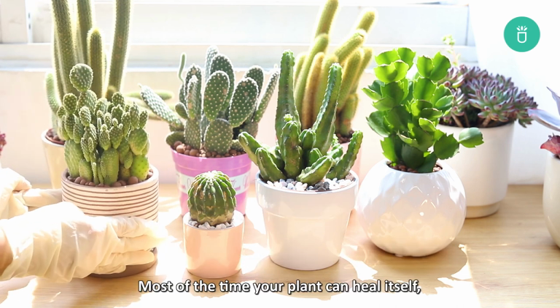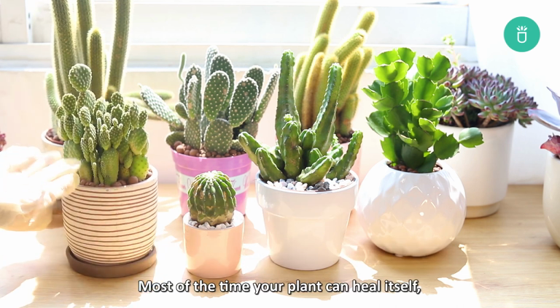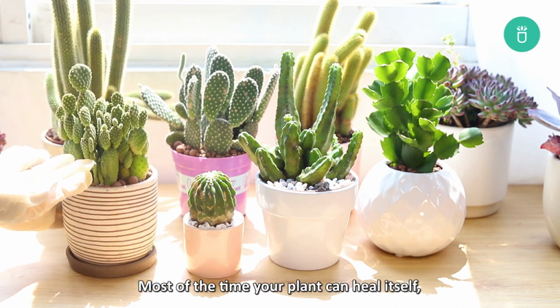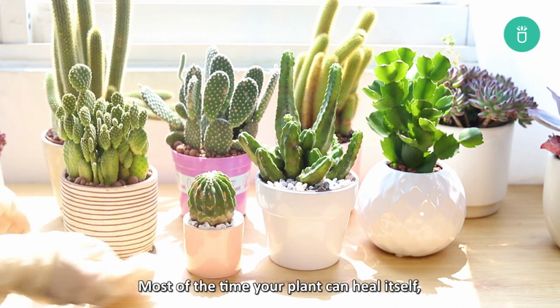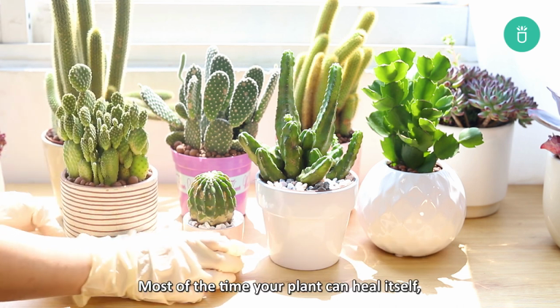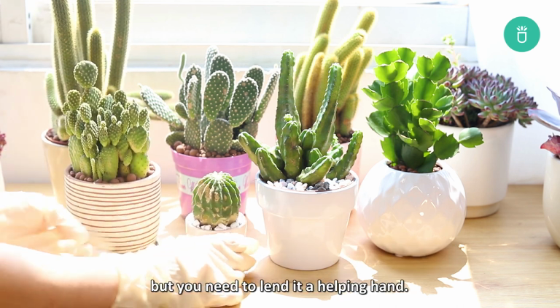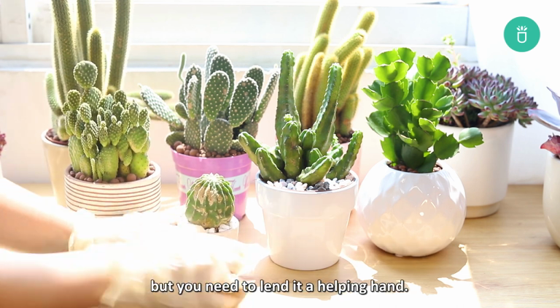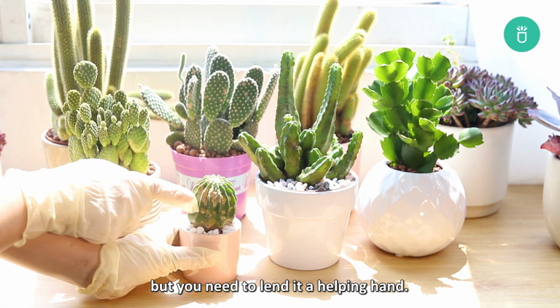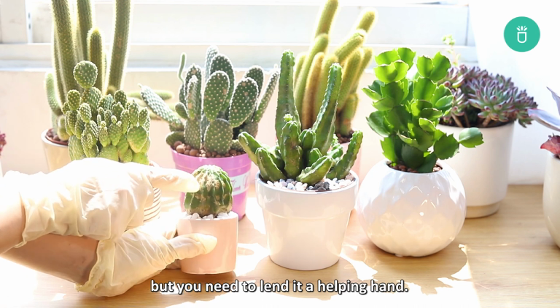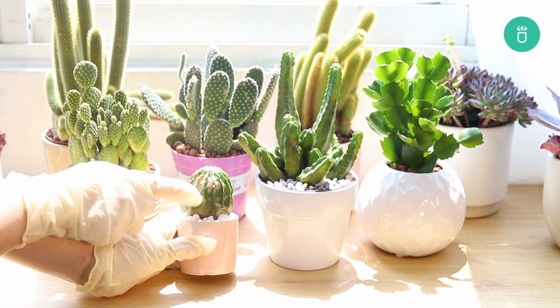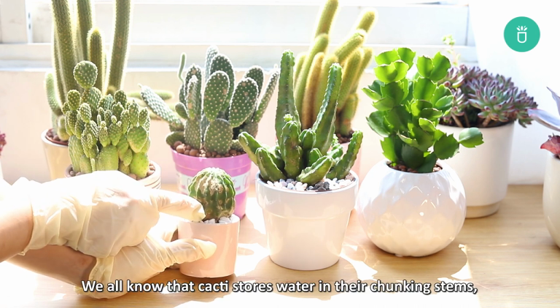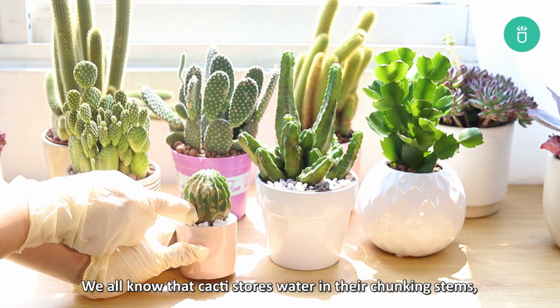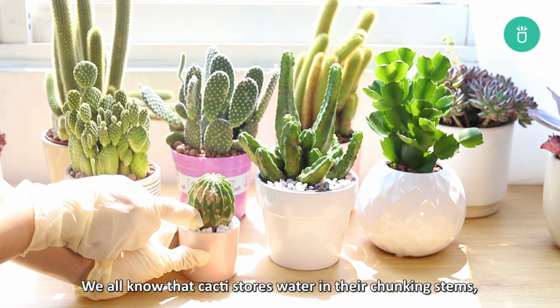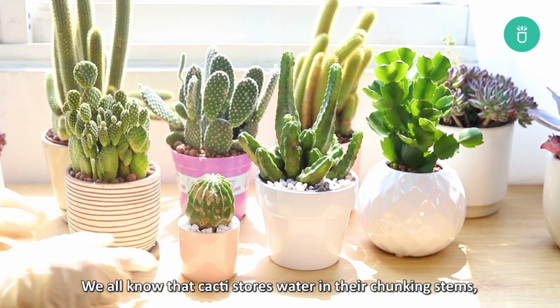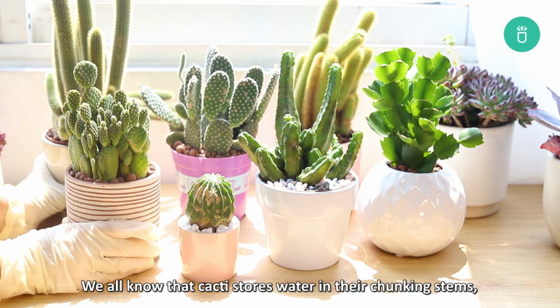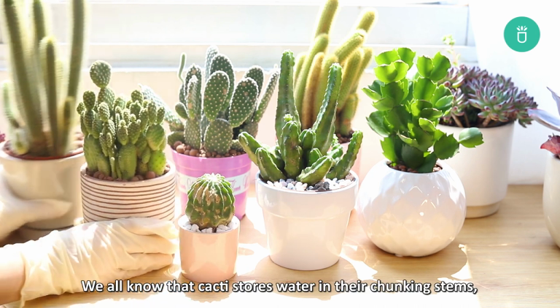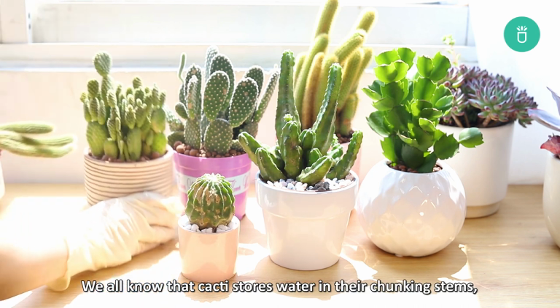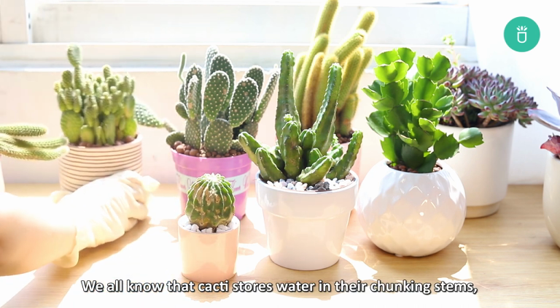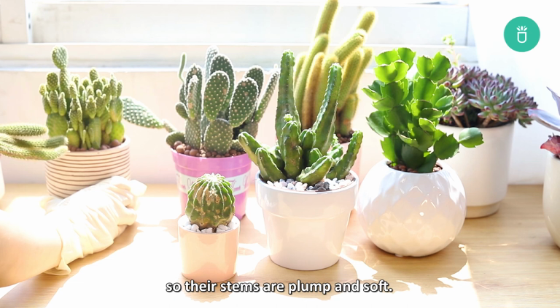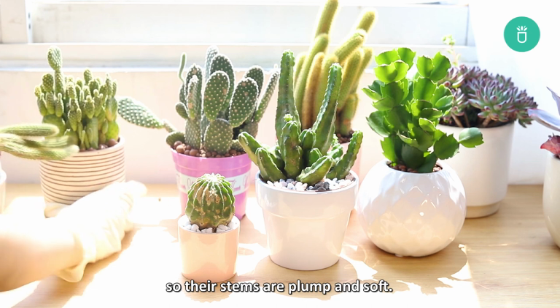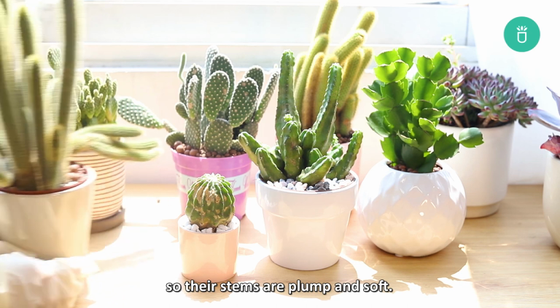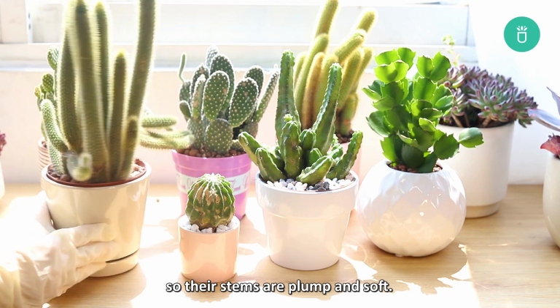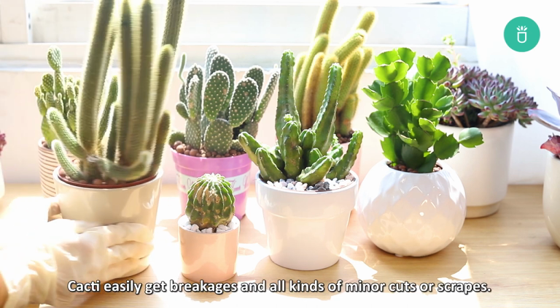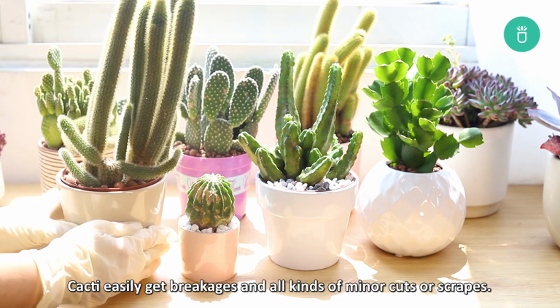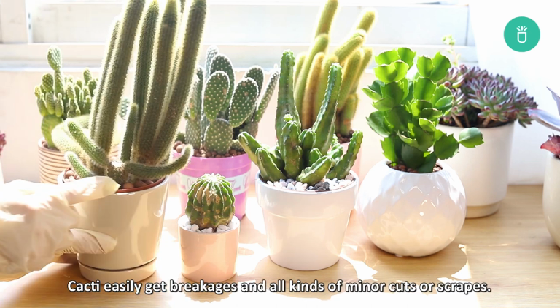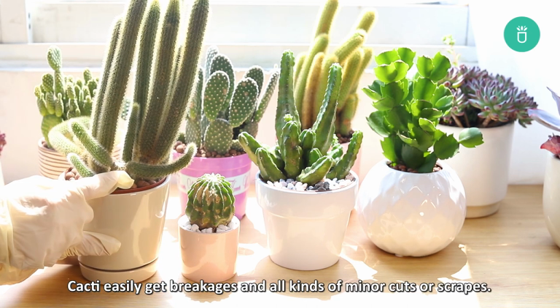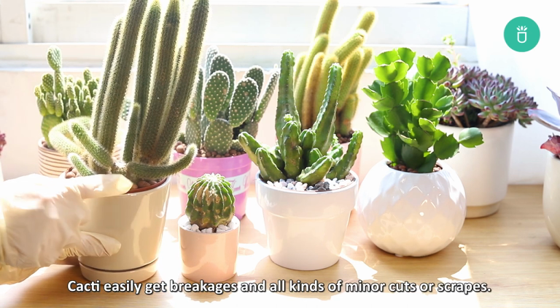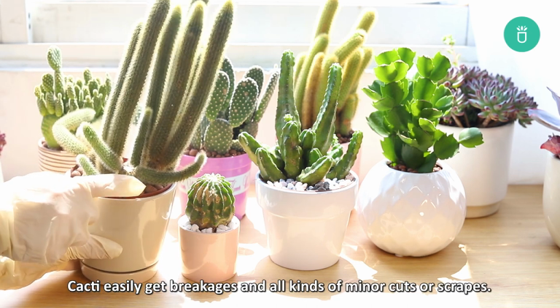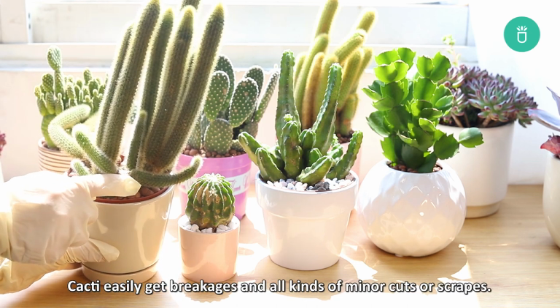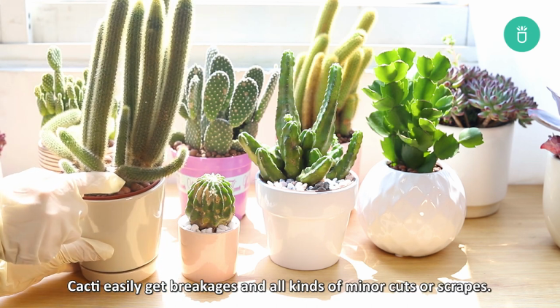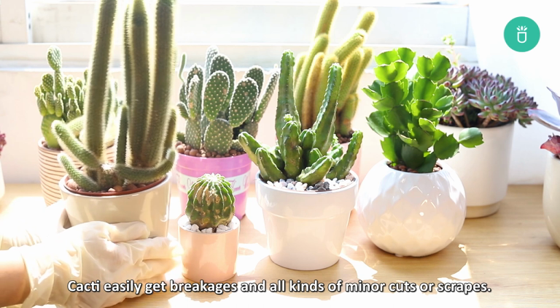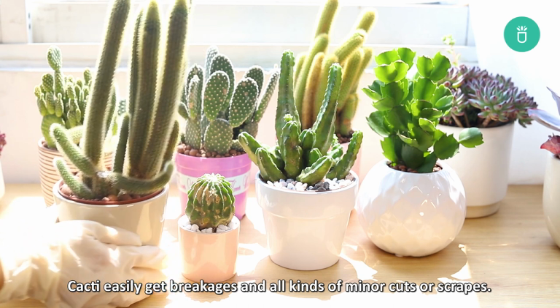Most of the time your plant can heal itself, but you need to lend it a helping hand. We all know that cacti store water in their chunky stems, so their stems are plump and soft. Cacti can easily break and have minor cuts or scrapes.